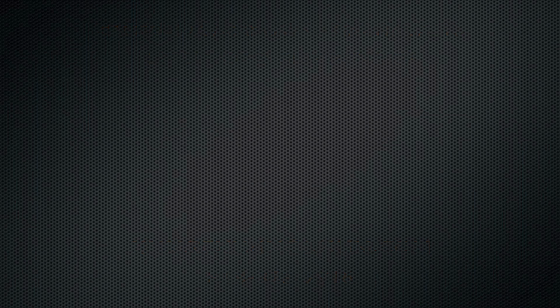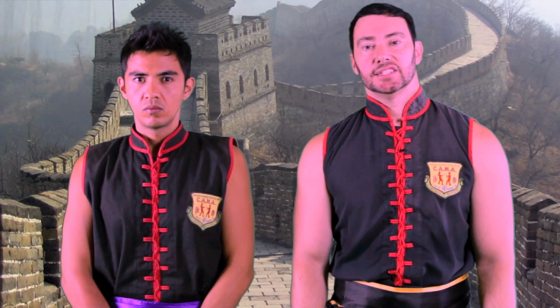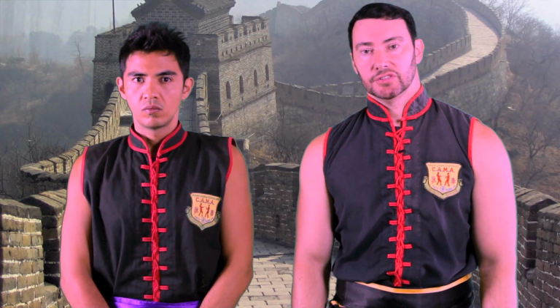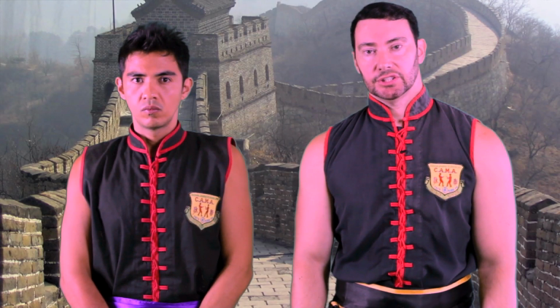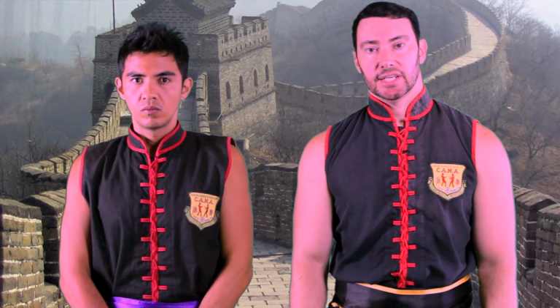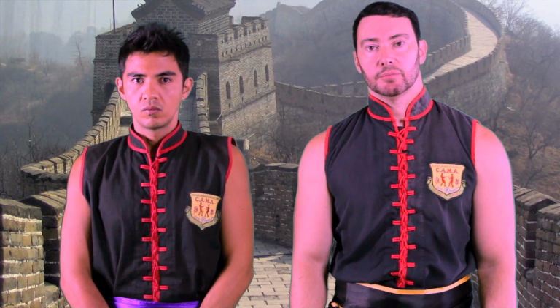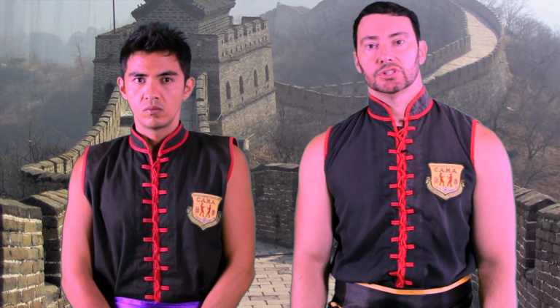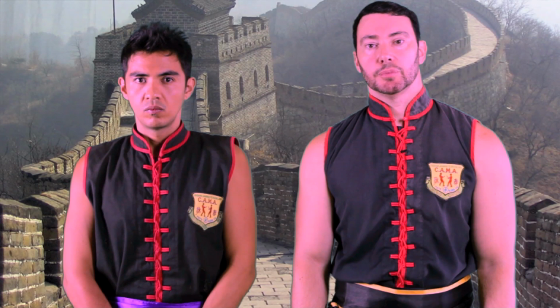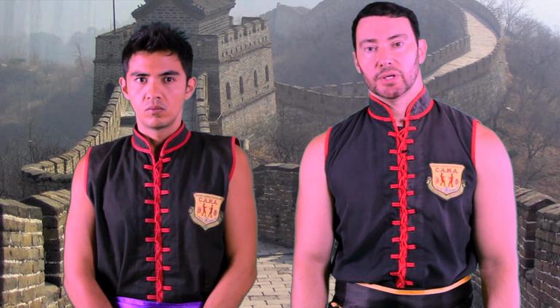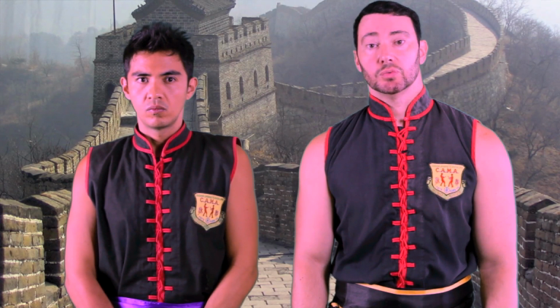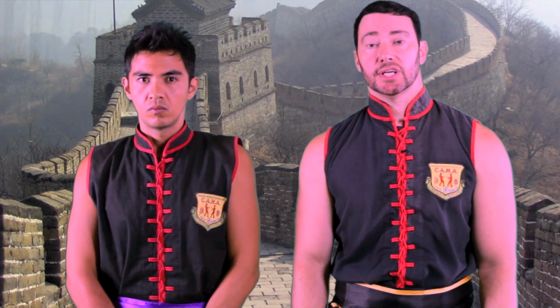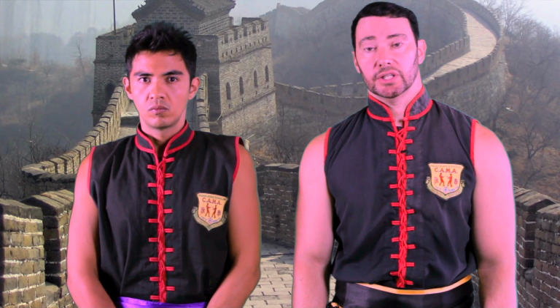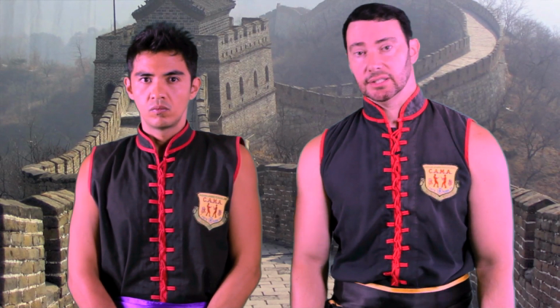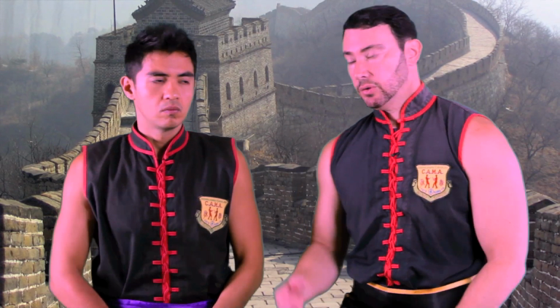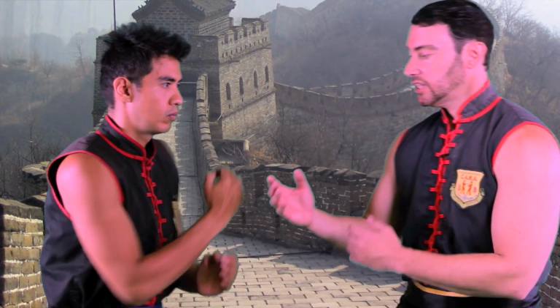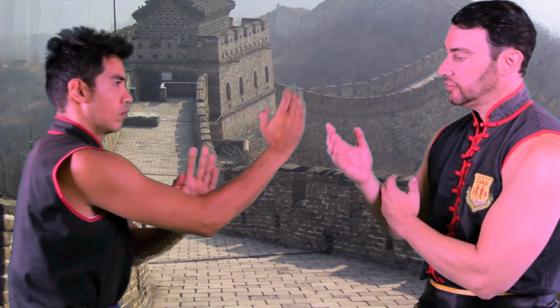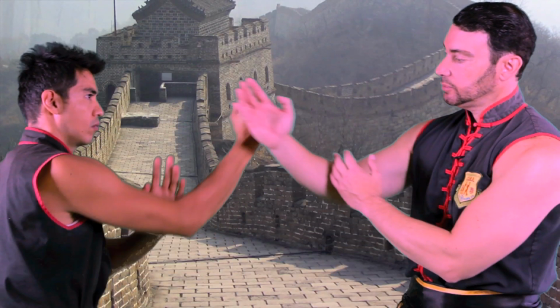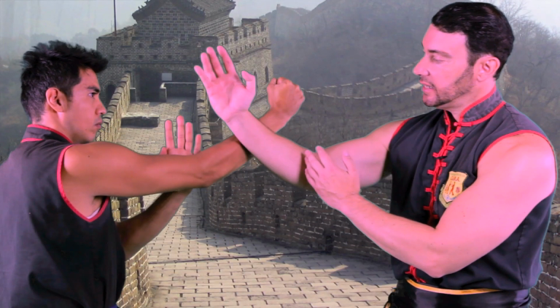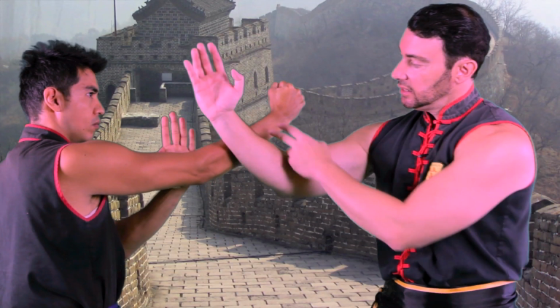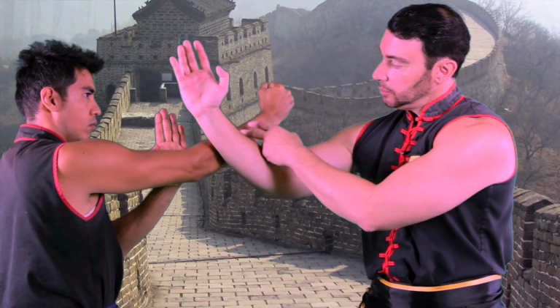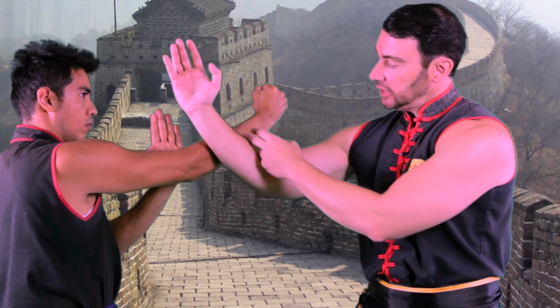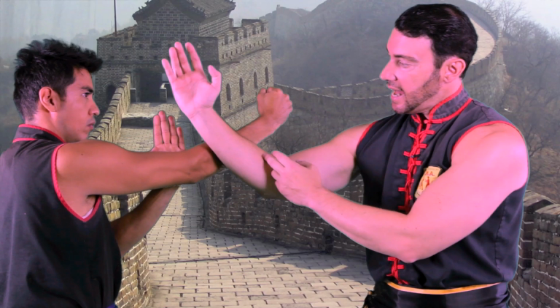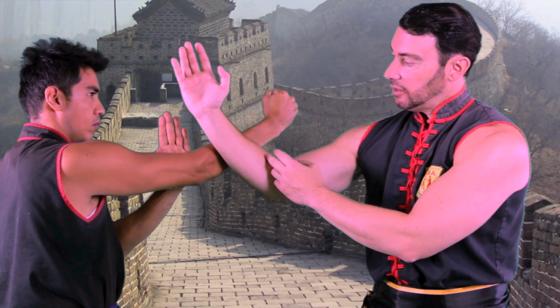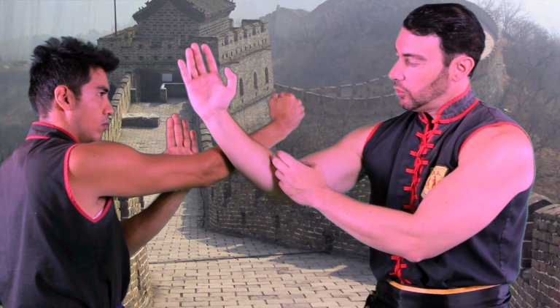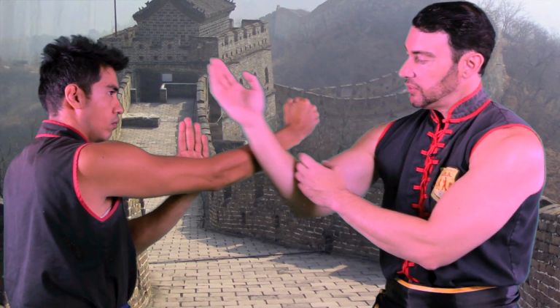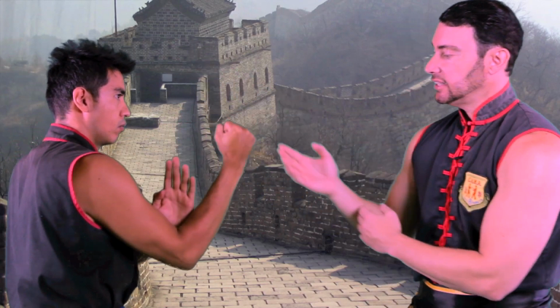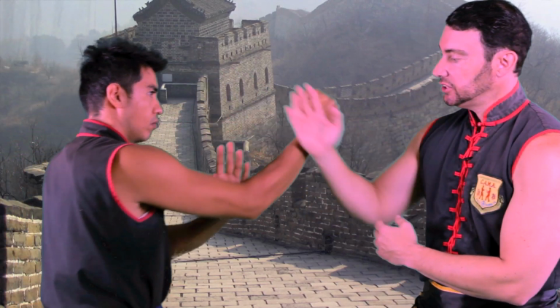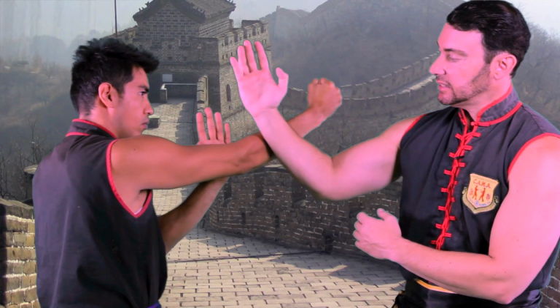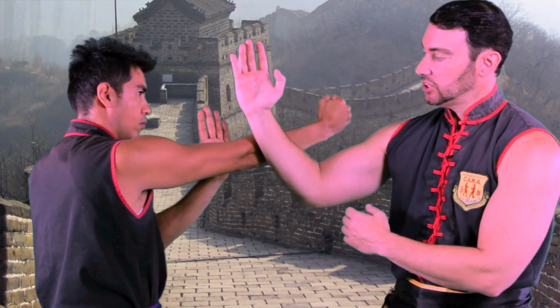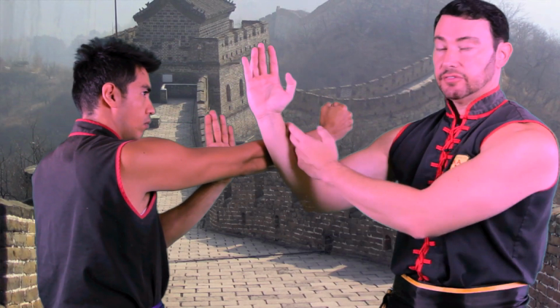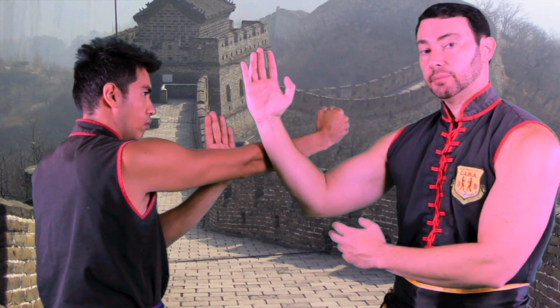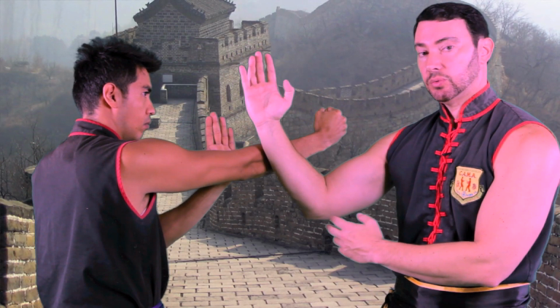Hi, this is Sifu Todd Chante and I'm going to show you the proper way to use Wu Sao in Wing Chun. Wu Sao deflects by pushing out and forward. So as he punches, as I Wu Sao, I deflect the punch away.